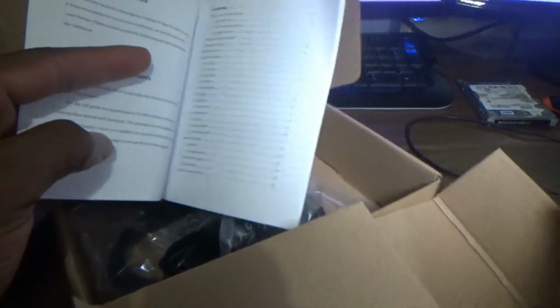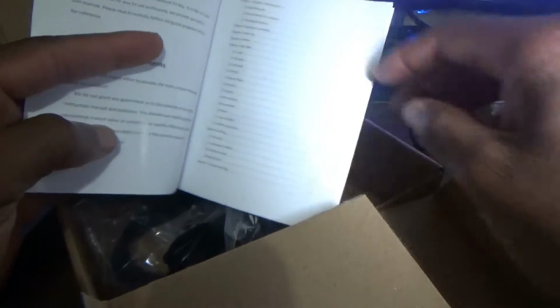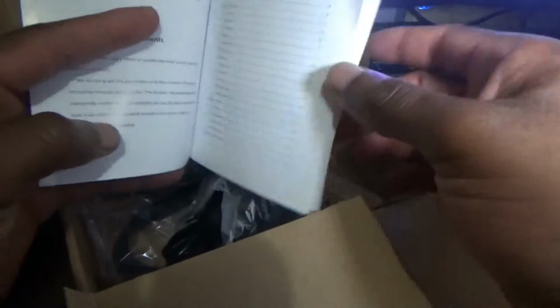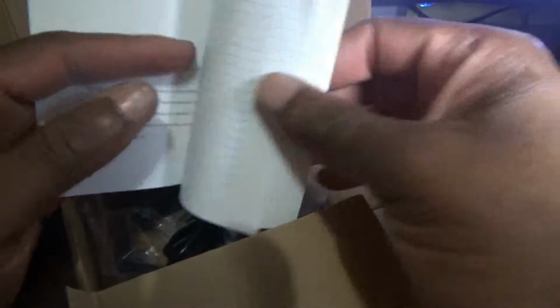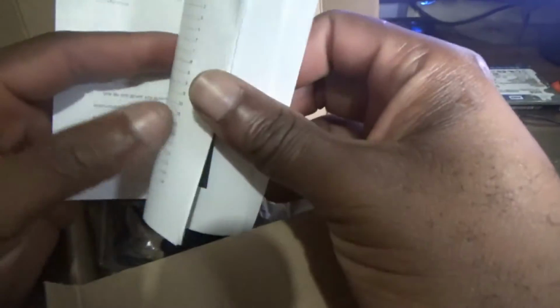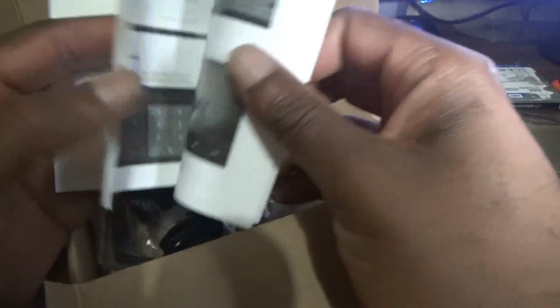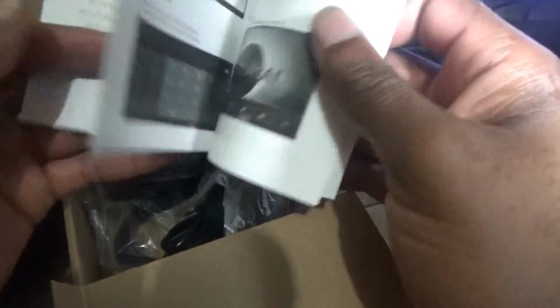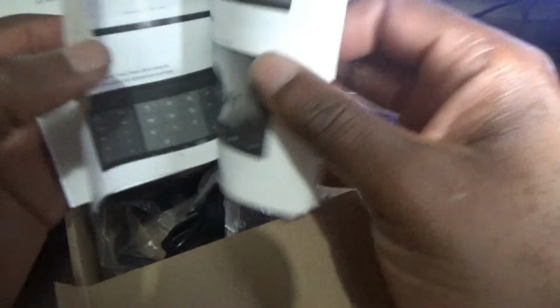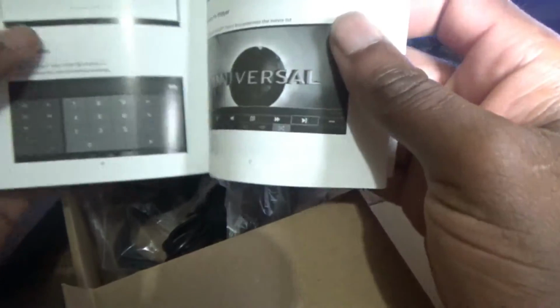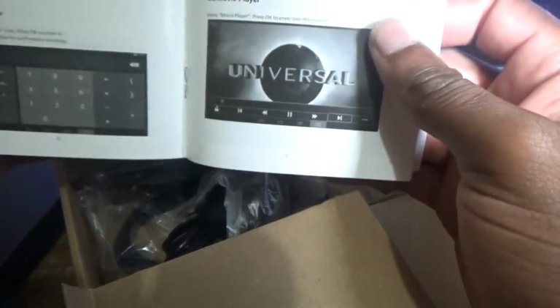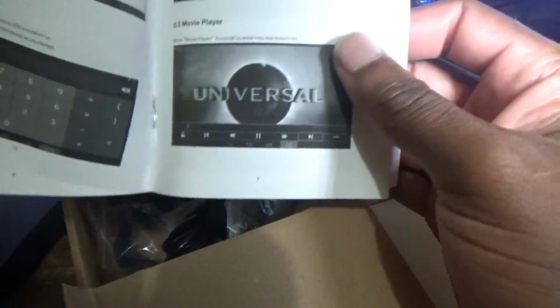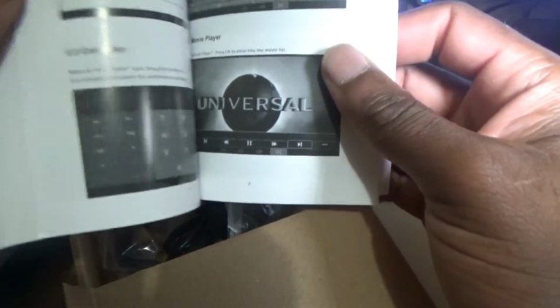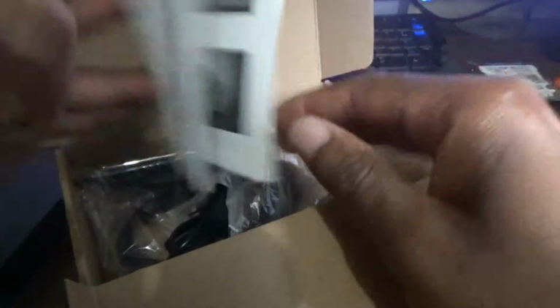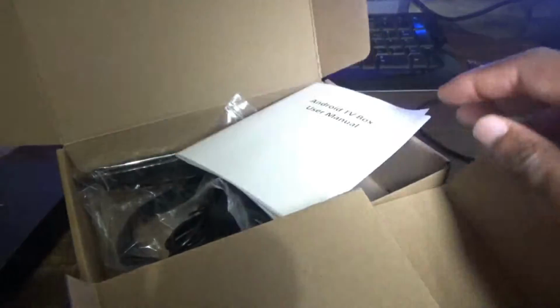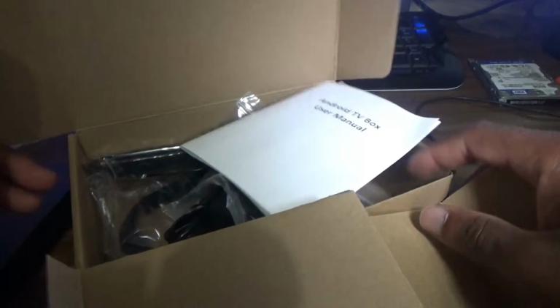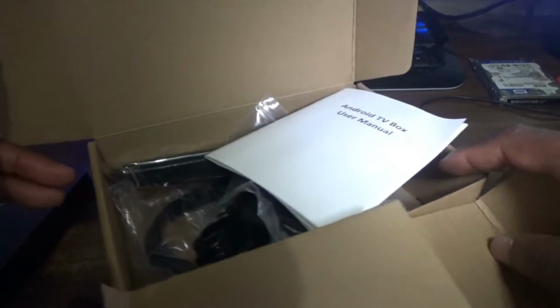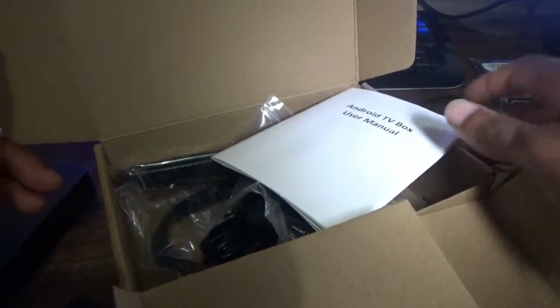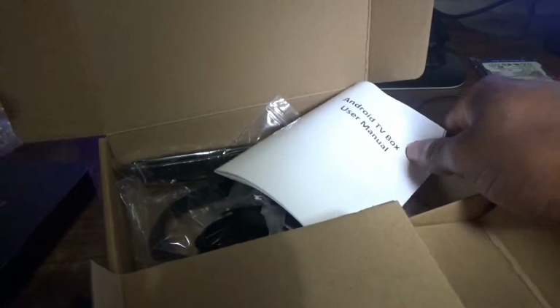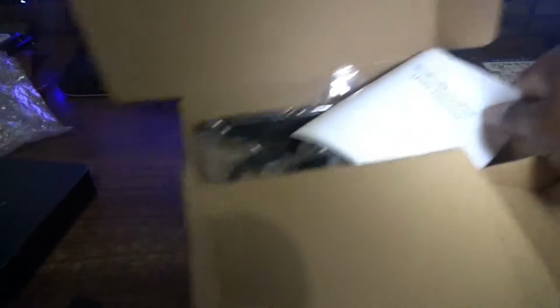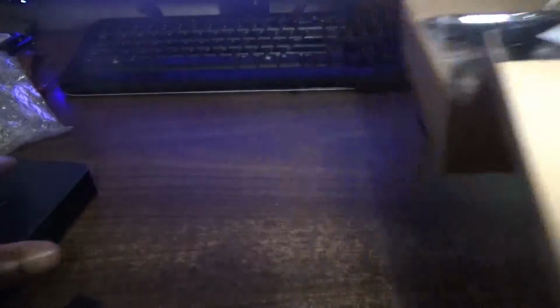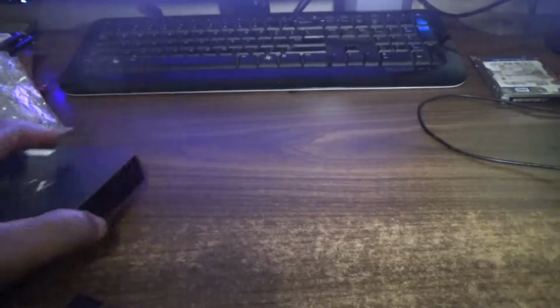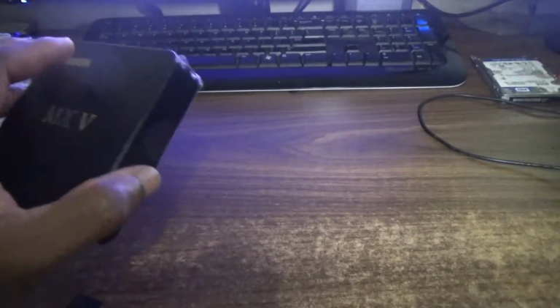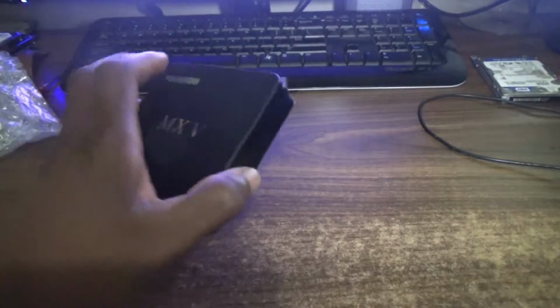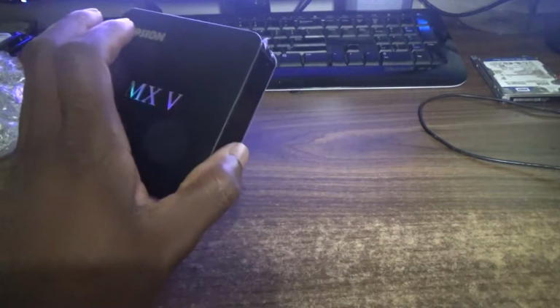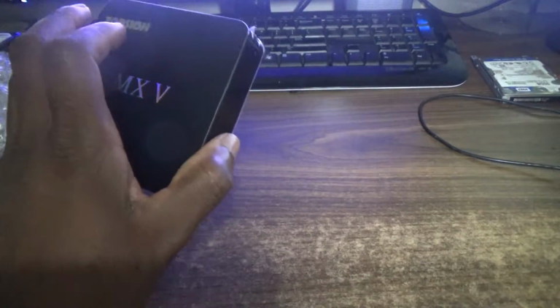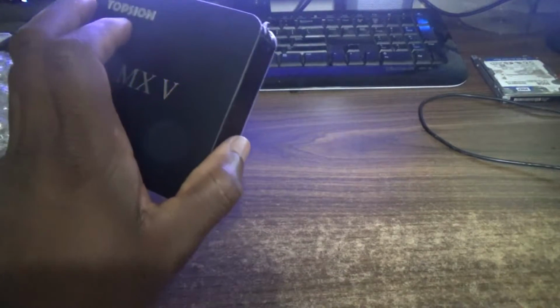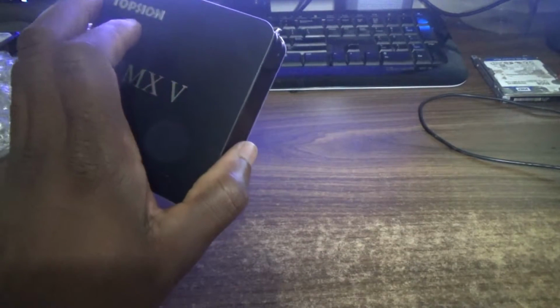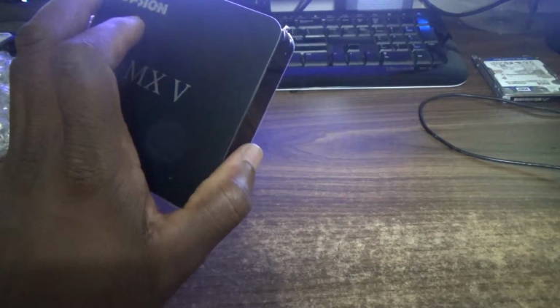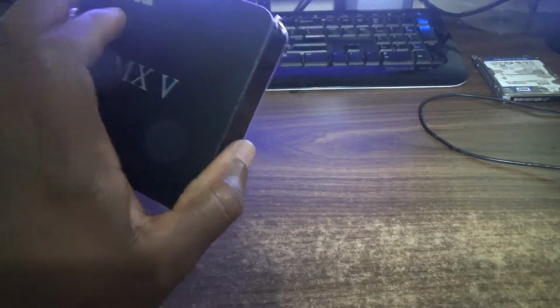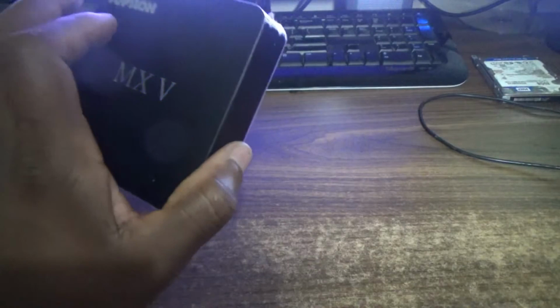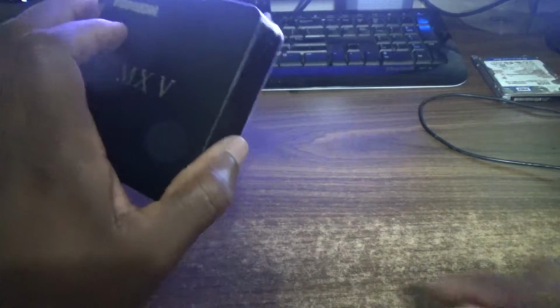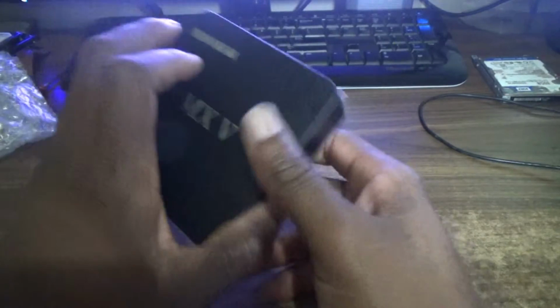This manual is useful even for those not familiar with the device, but trust me, these boxes are so simple to use that you don't necessarily need it — I've never opened one when using these boxes.